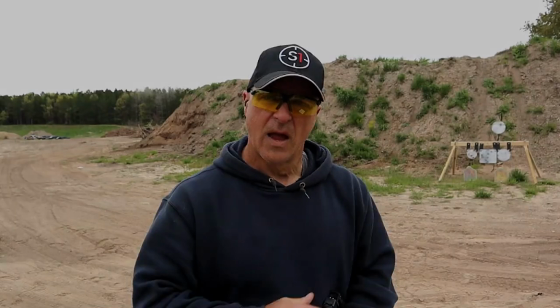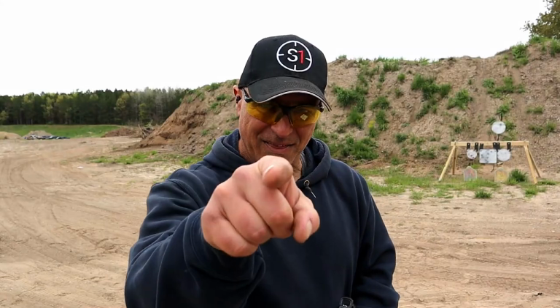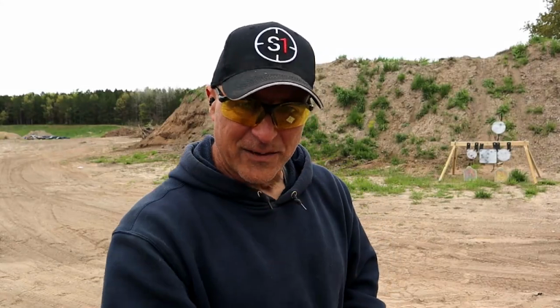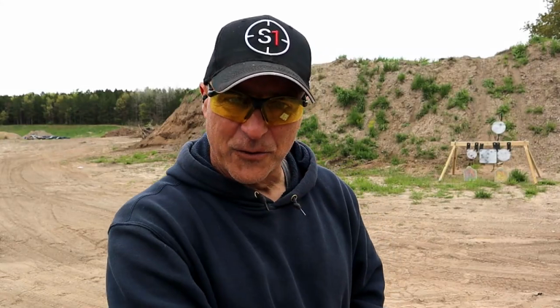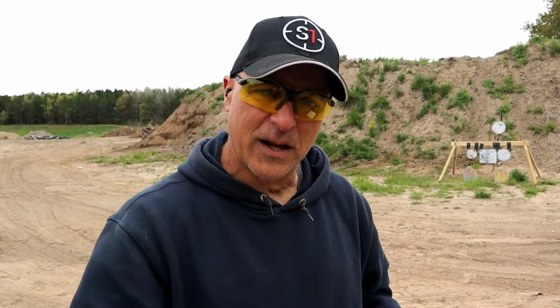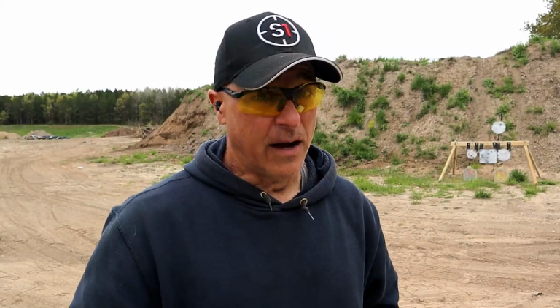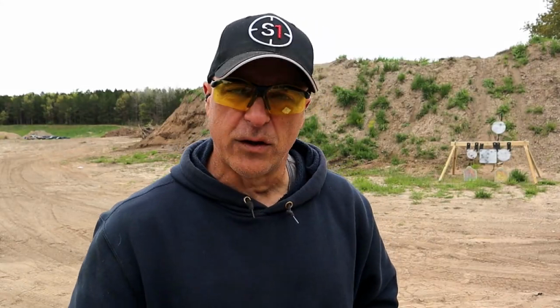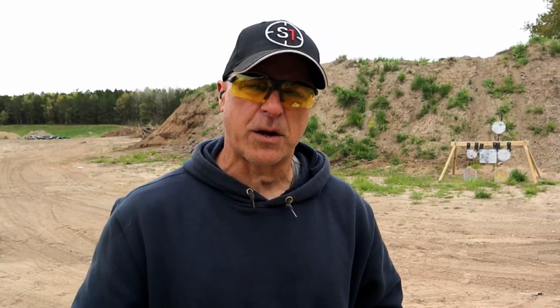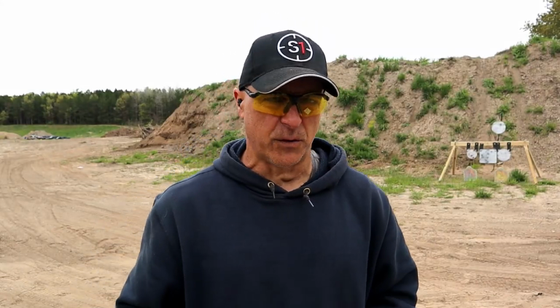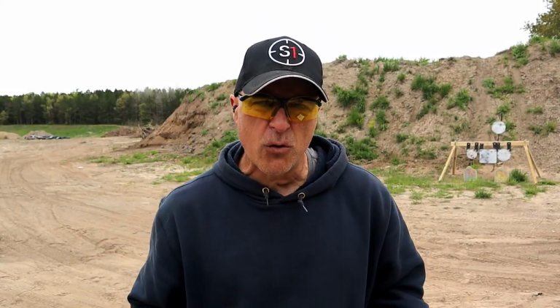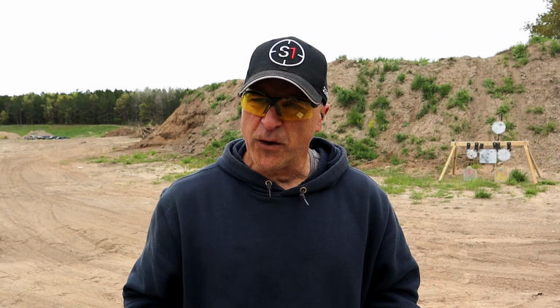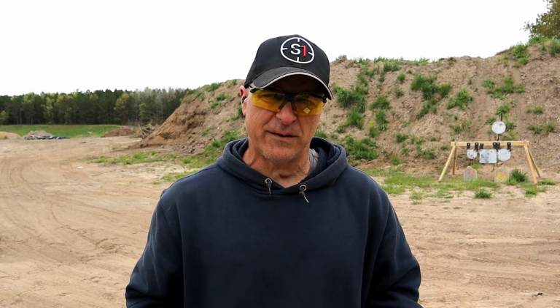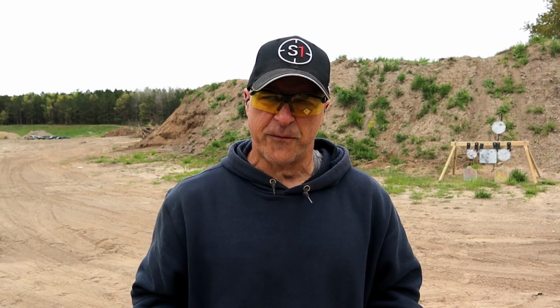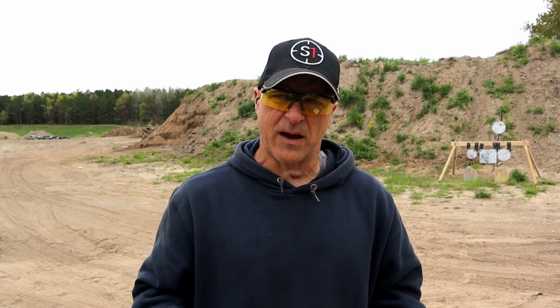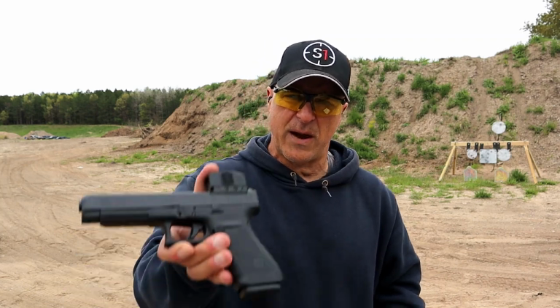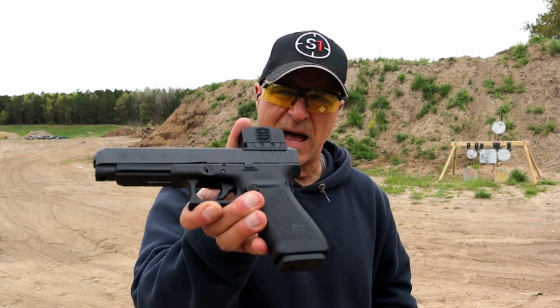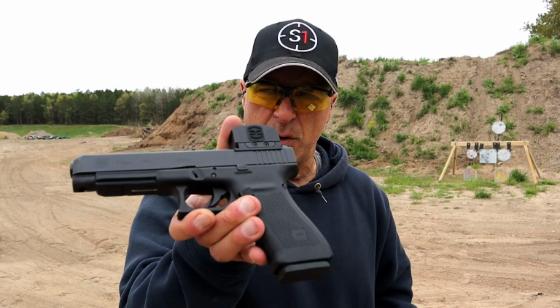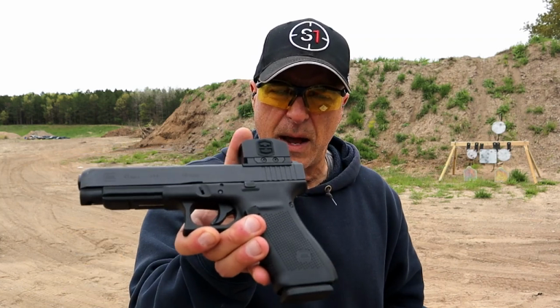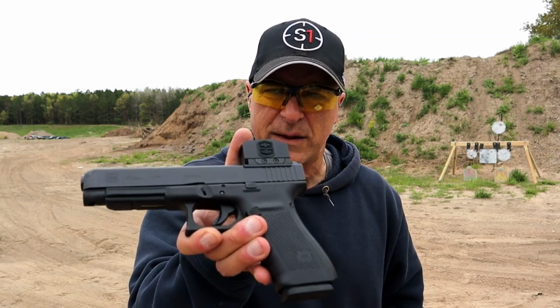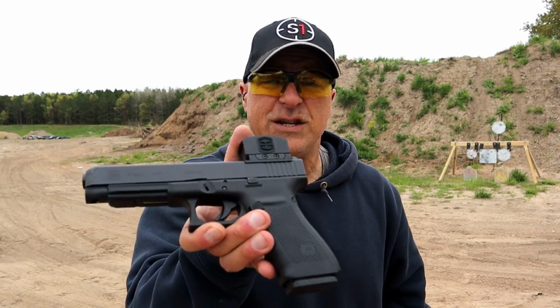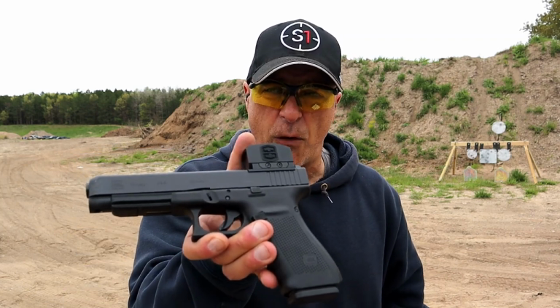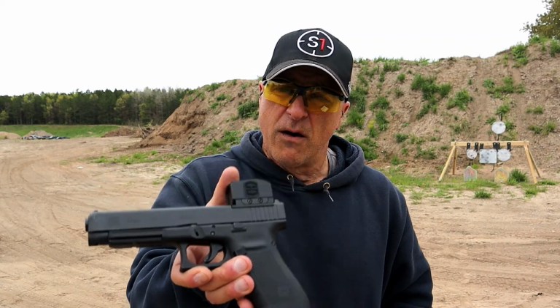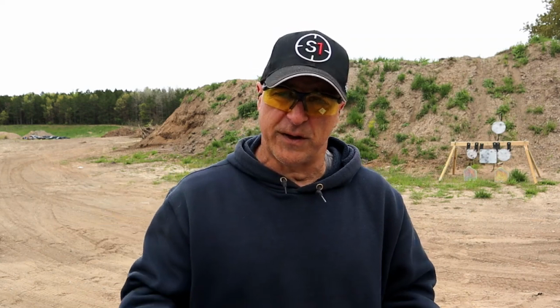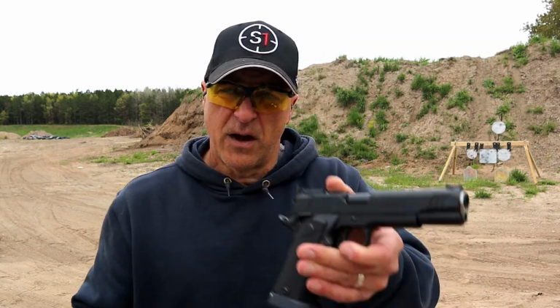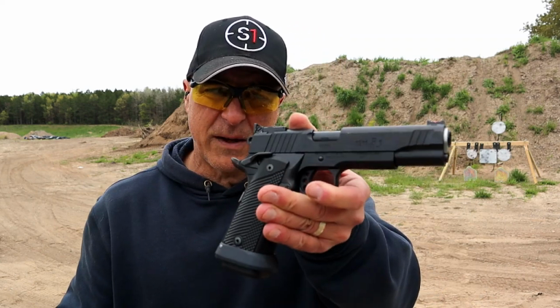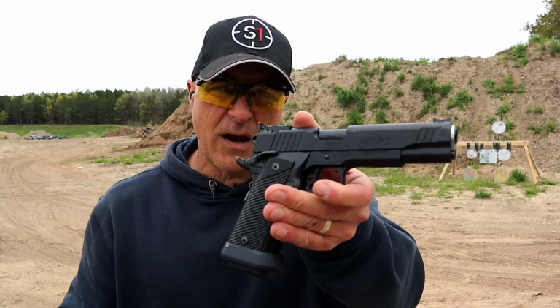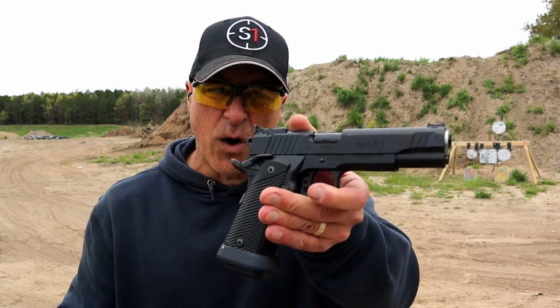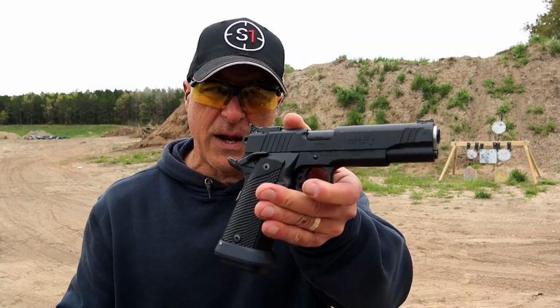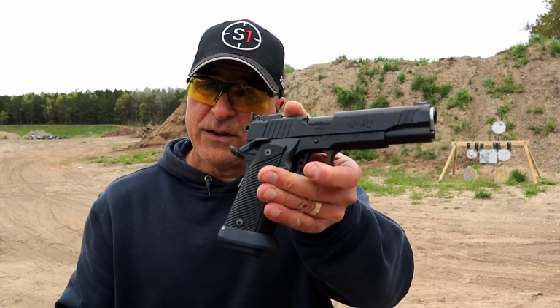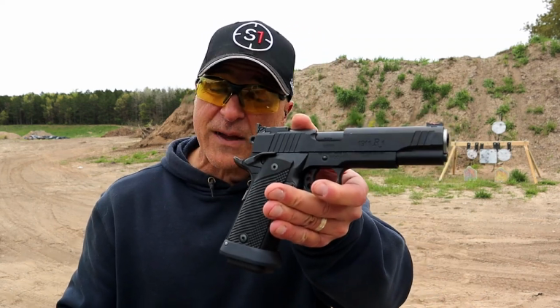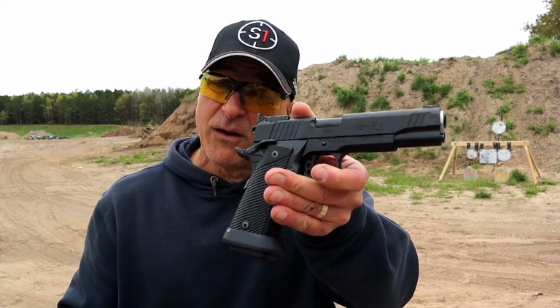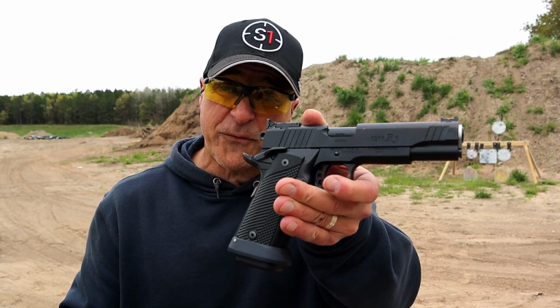Hey there friends, thanks for checking in. Today we're going to do a range comparison with two full-size 45 handguns — the Glock 41 MOS Gen 4 versus the Remington R1 Limited double stack 45.